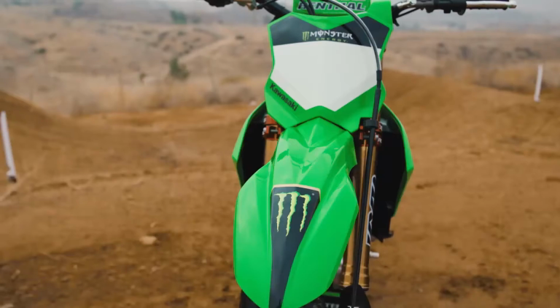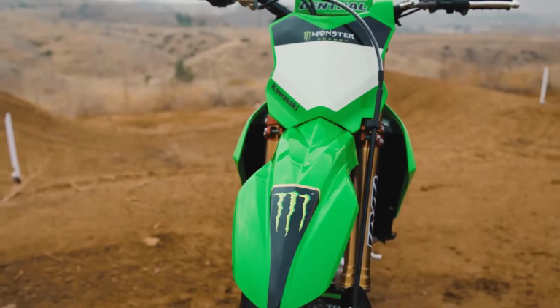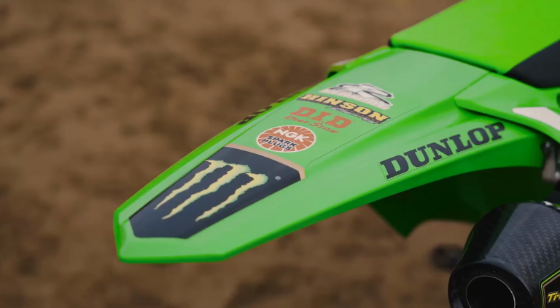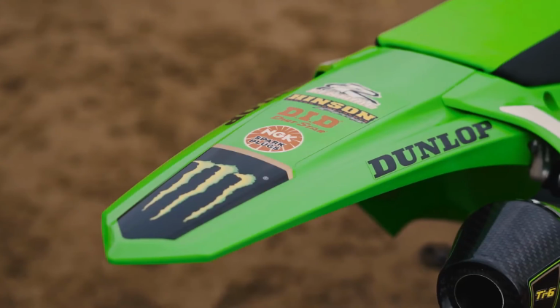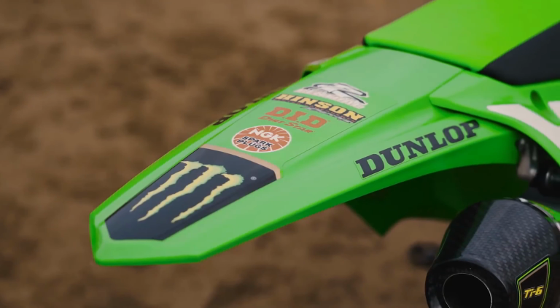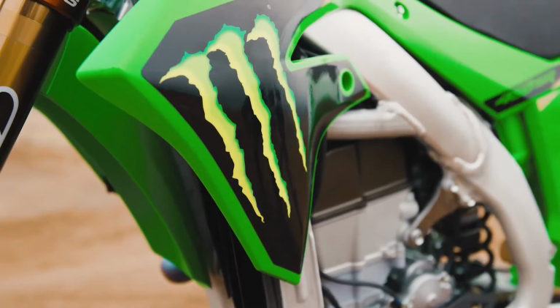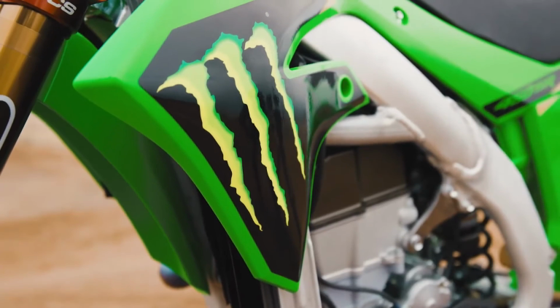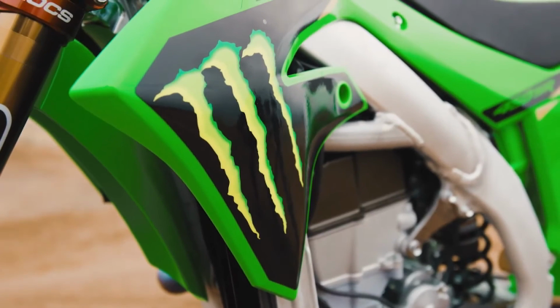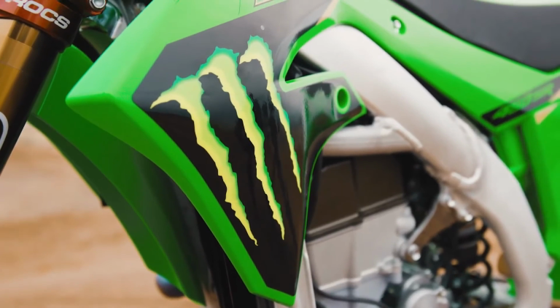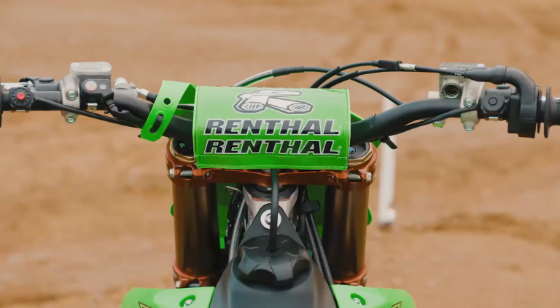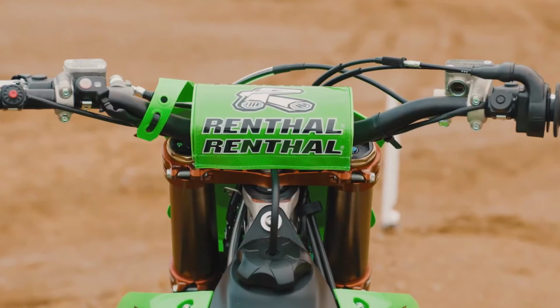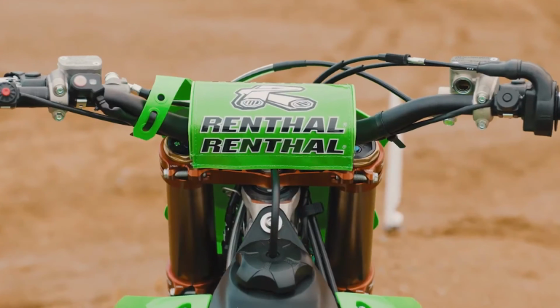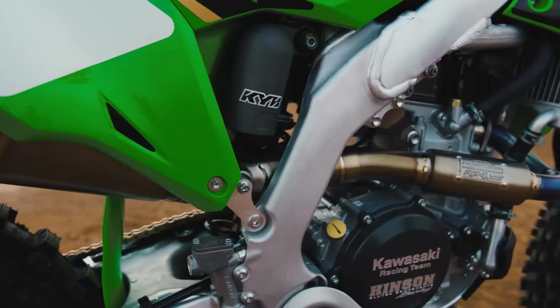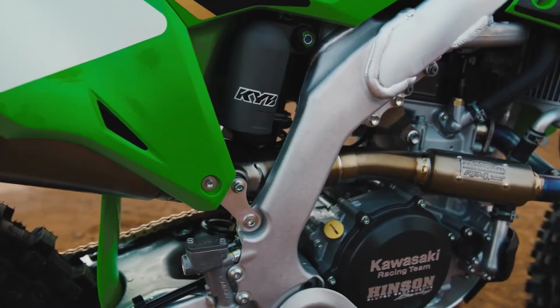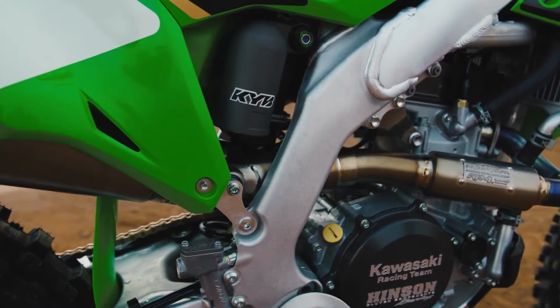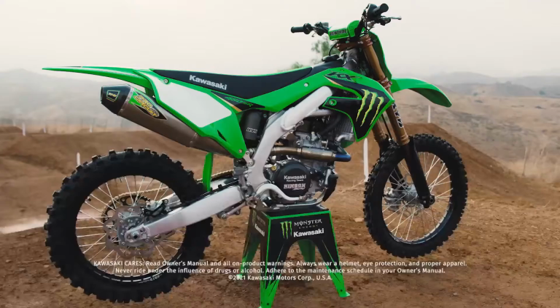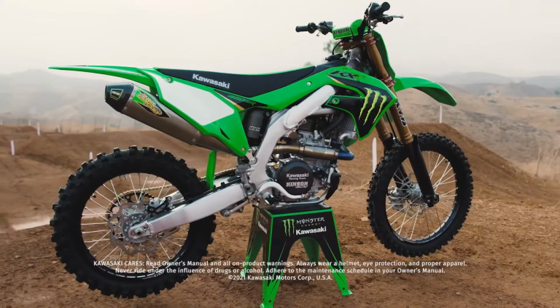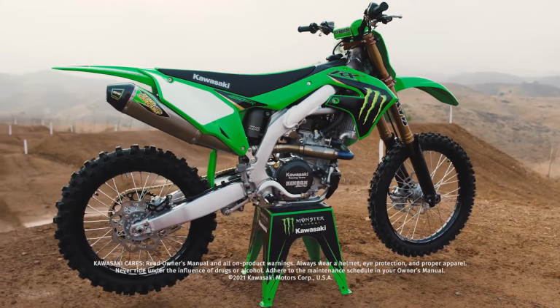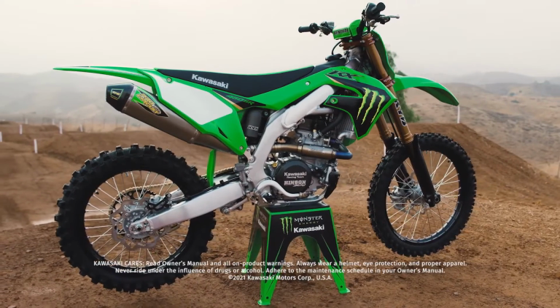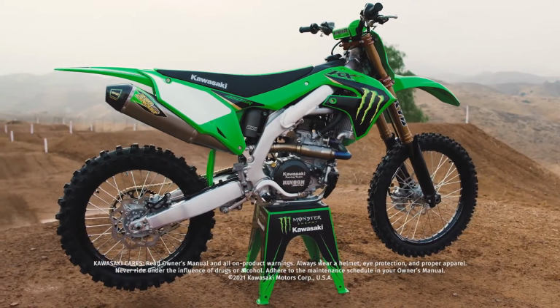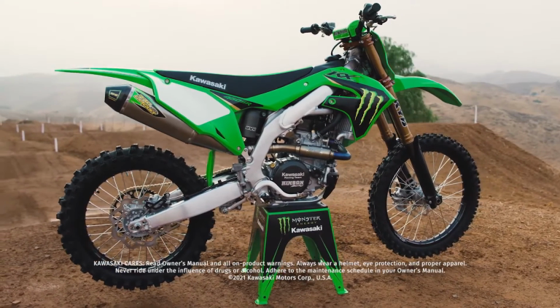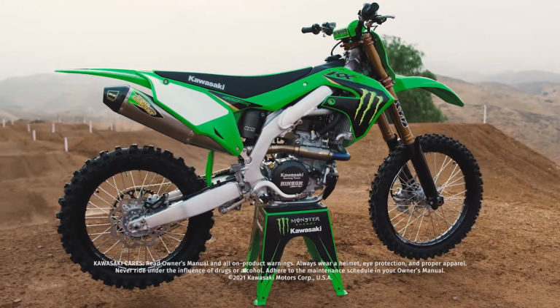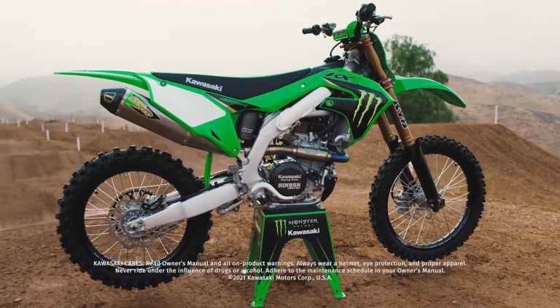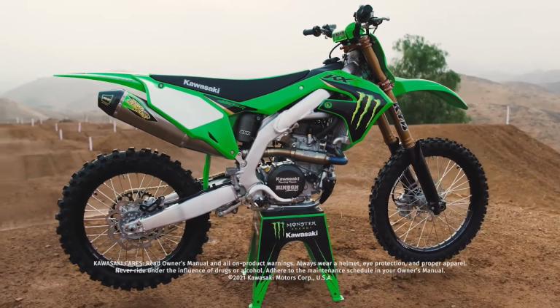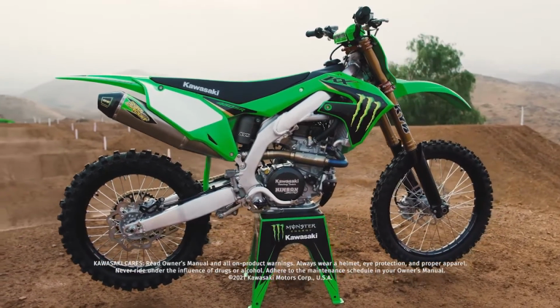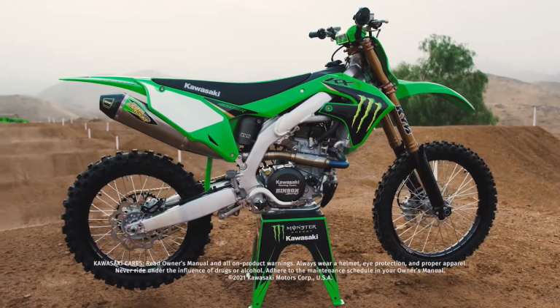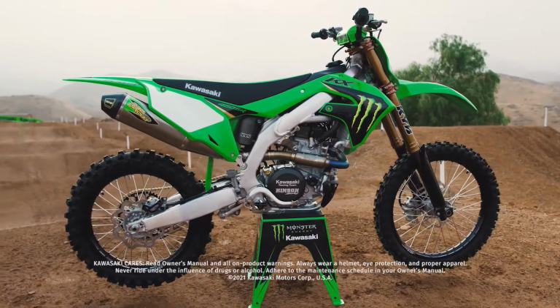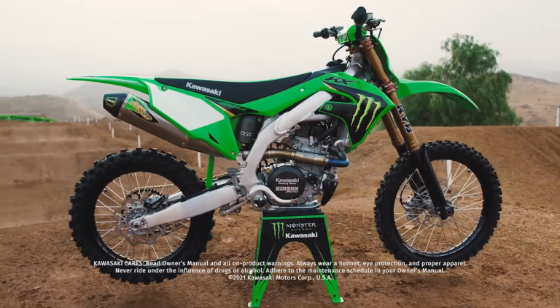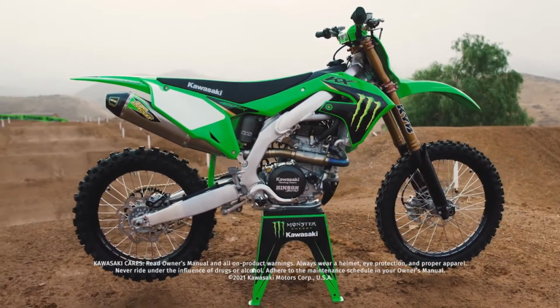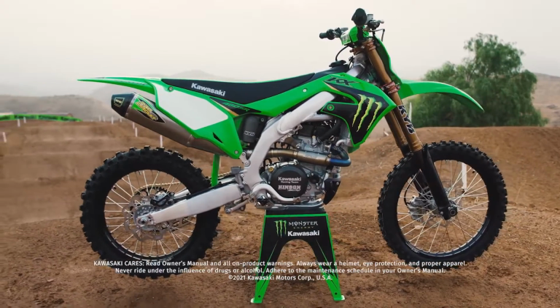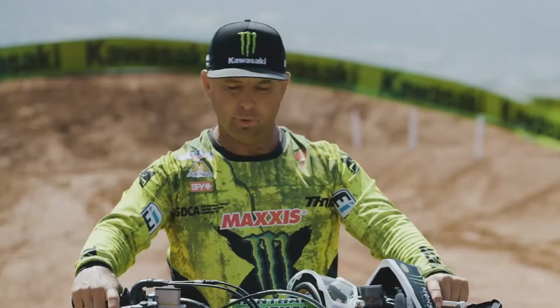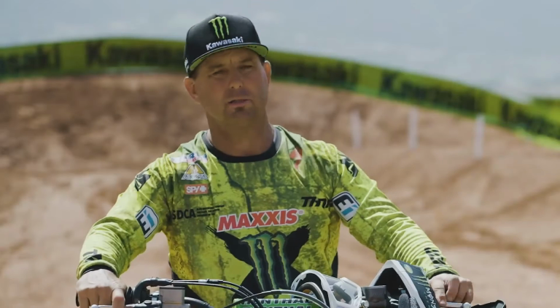It's got race-inspired graphics, the Monster Energy logo on it, and then you see the custom bar pad. Well, this is the package — you can get this bike and be ready to go. It definitely lived up to expectations; it feels as good as it looks. Pretty awesome.